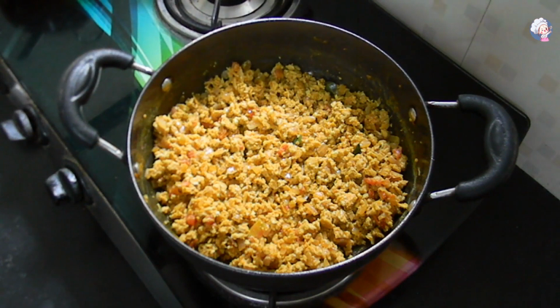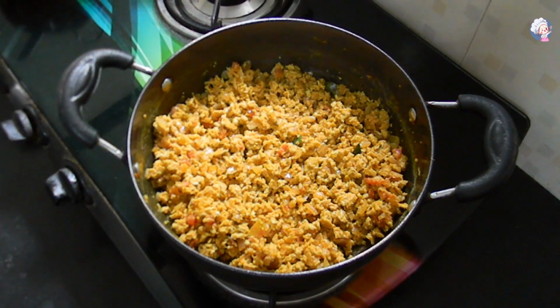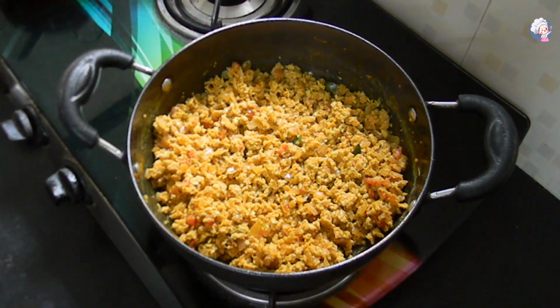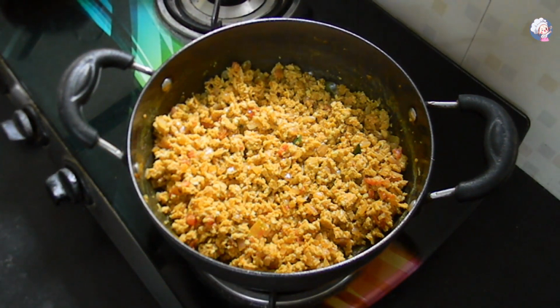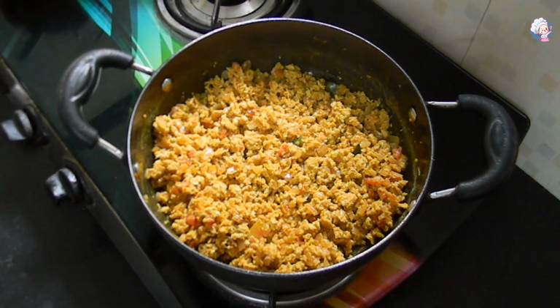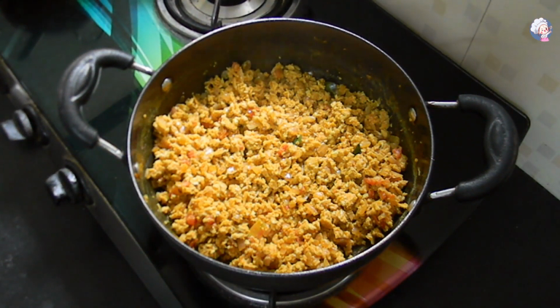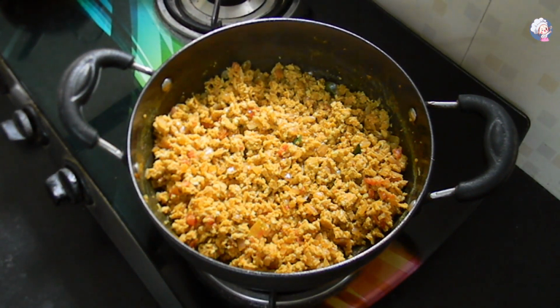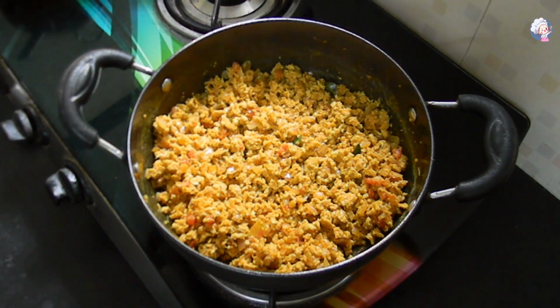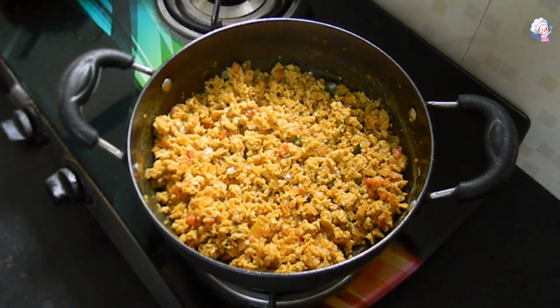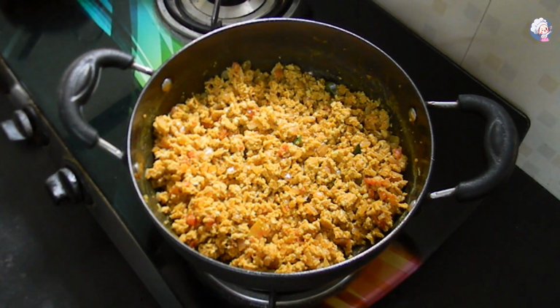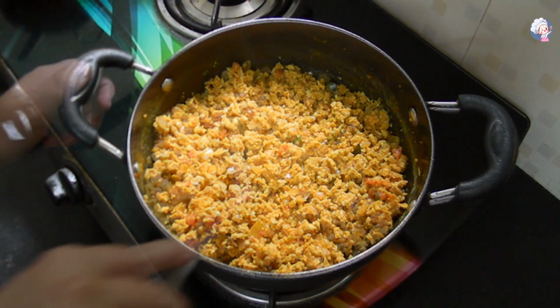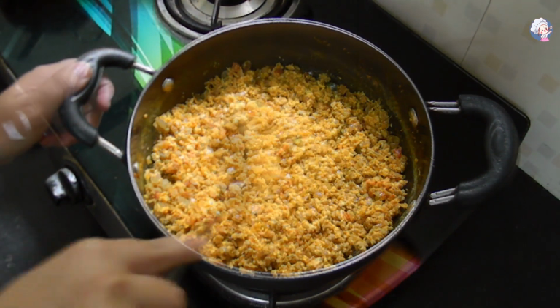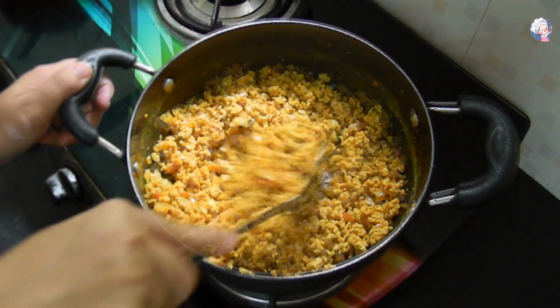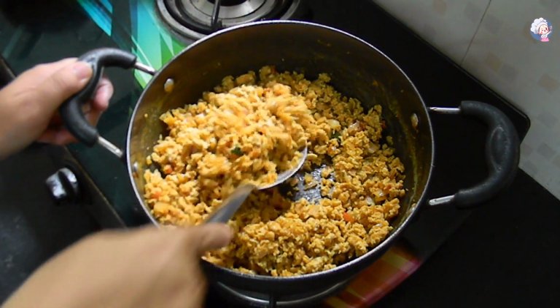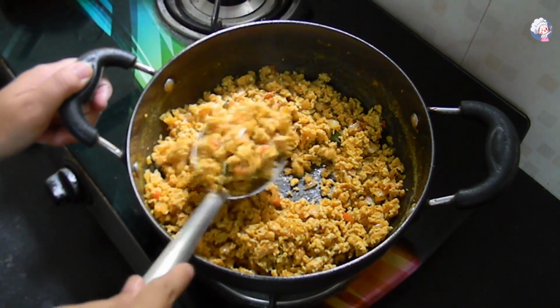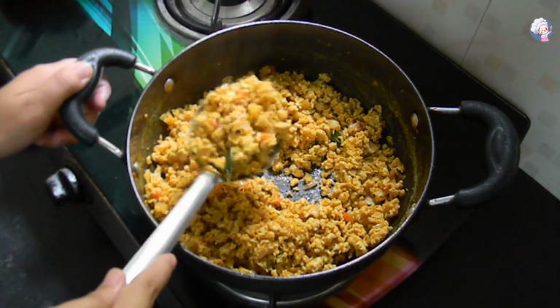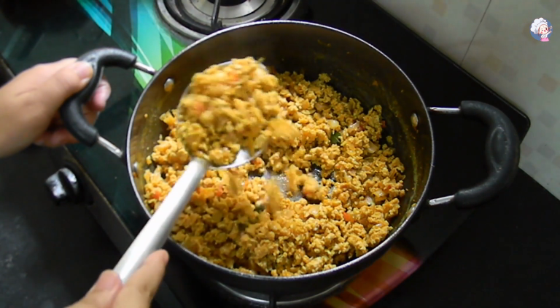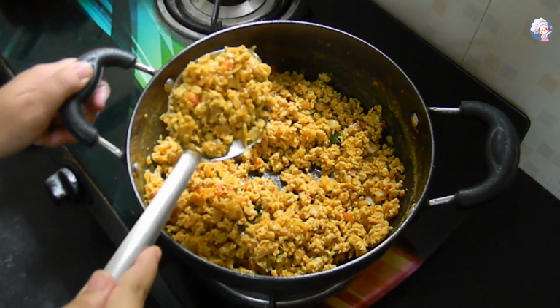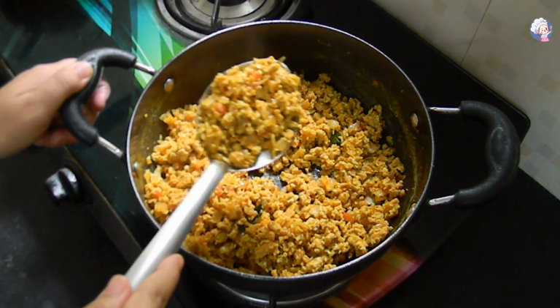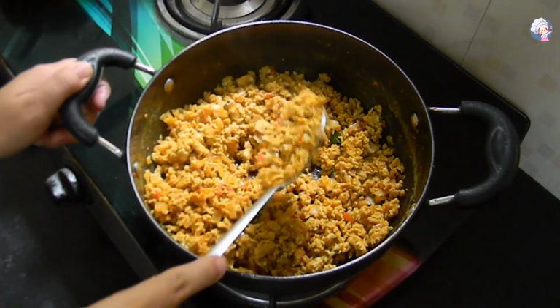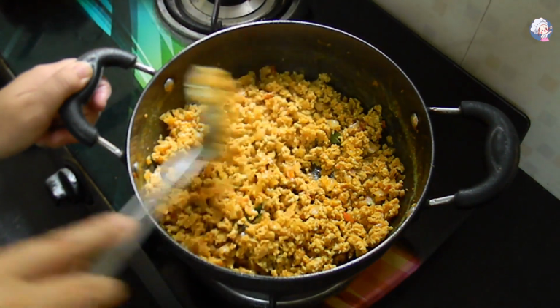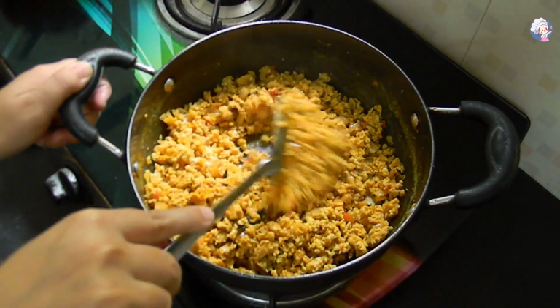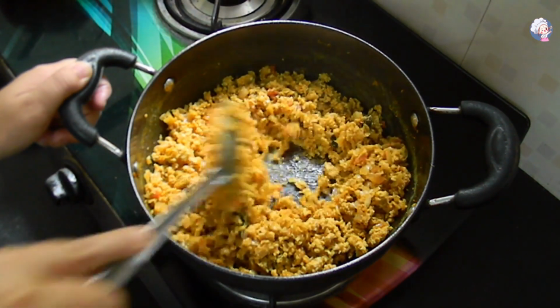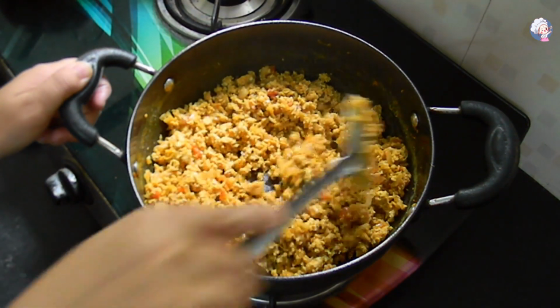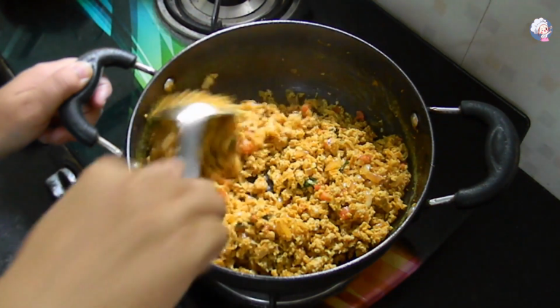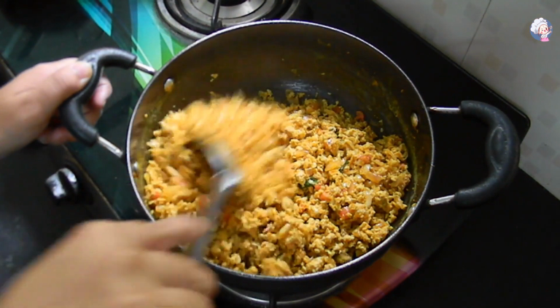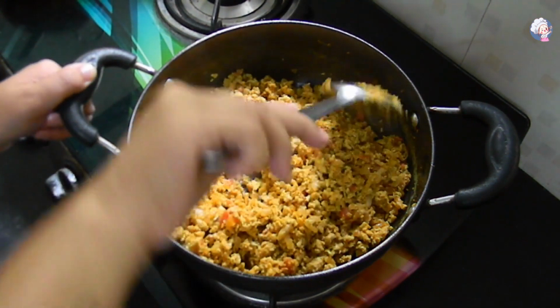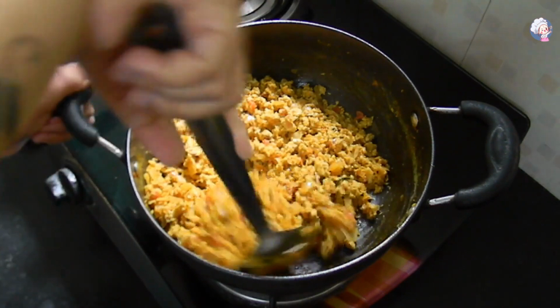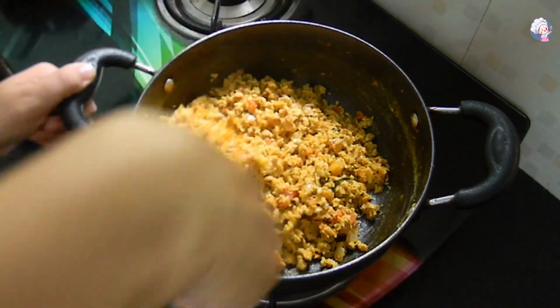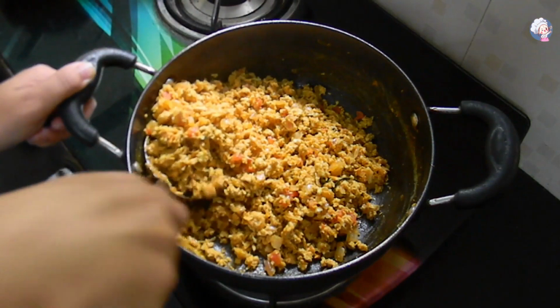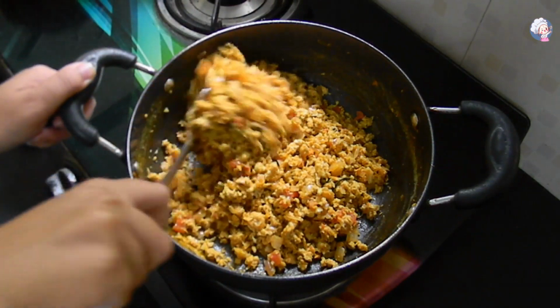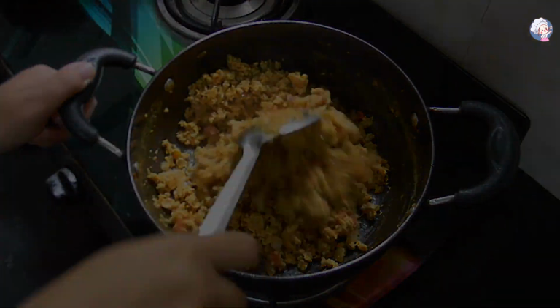We have all fresh kodhim, will tapun gya. Our burjee is ready — now we are going to do the plating, and we will see you again.